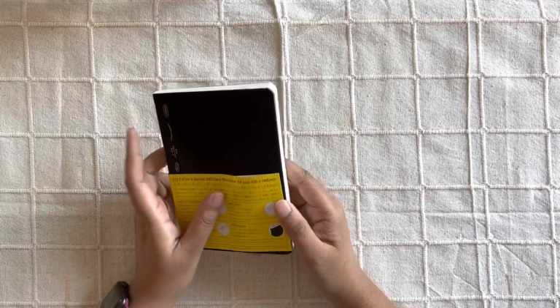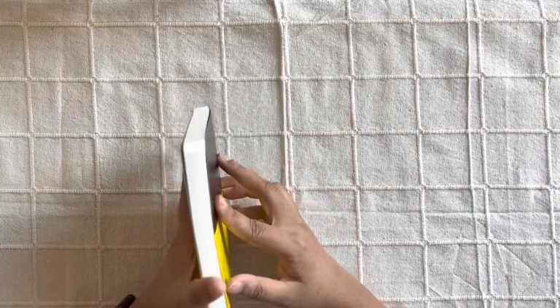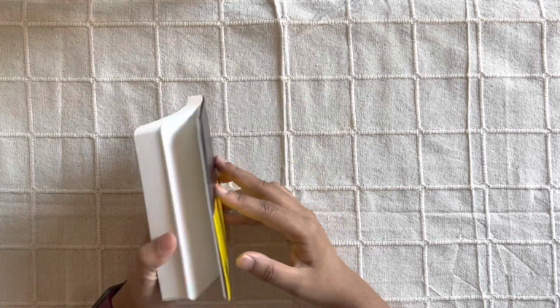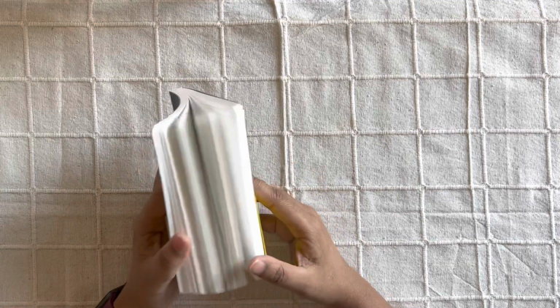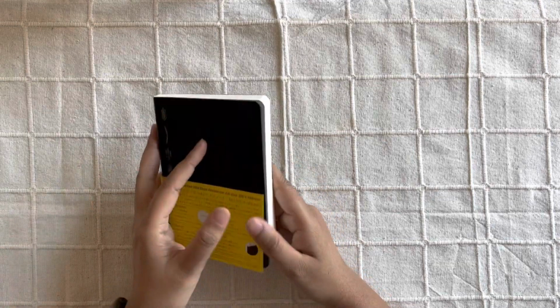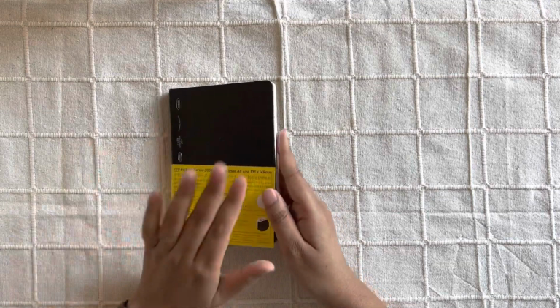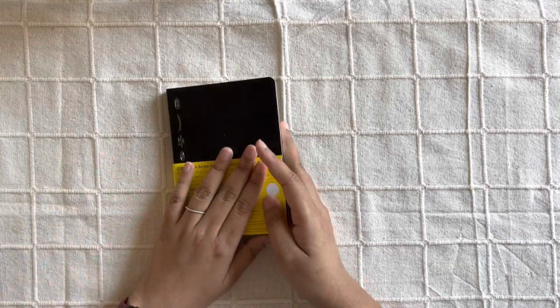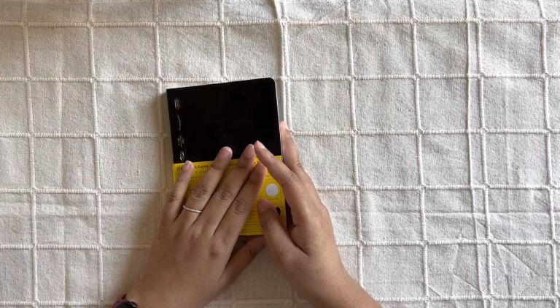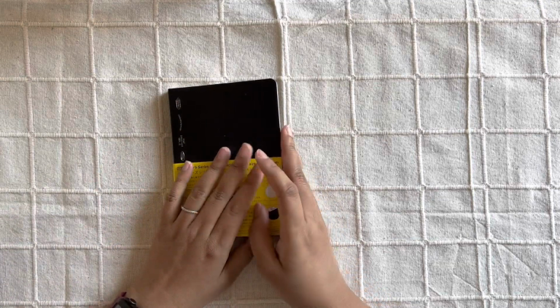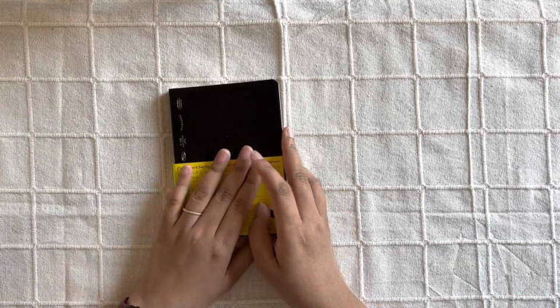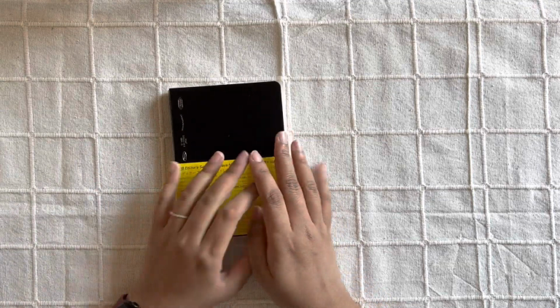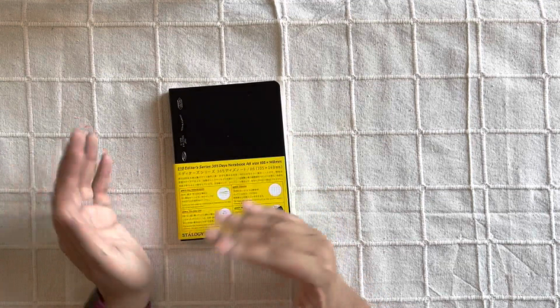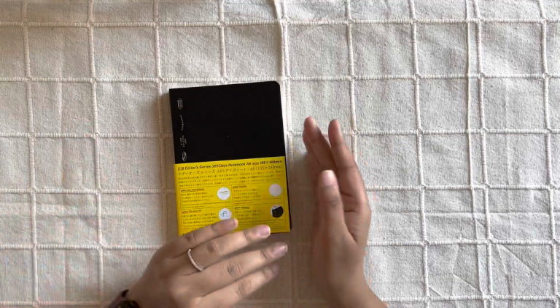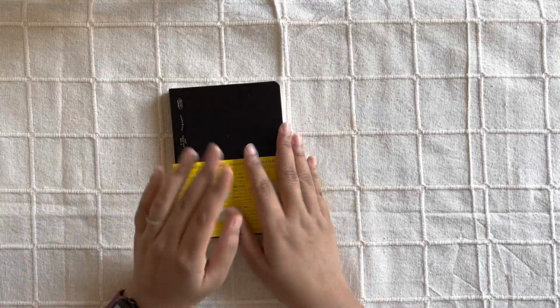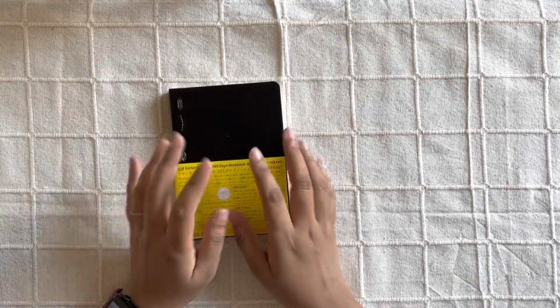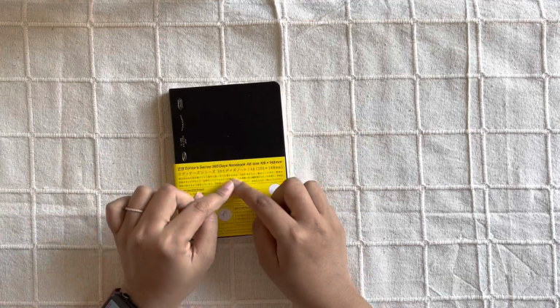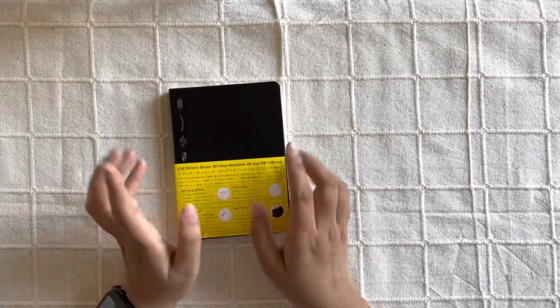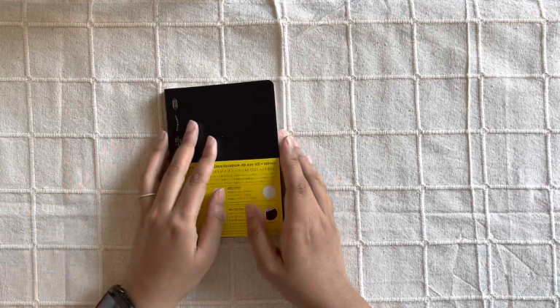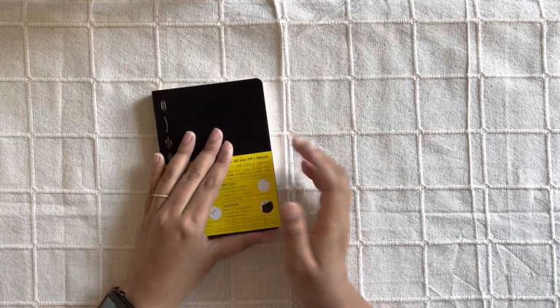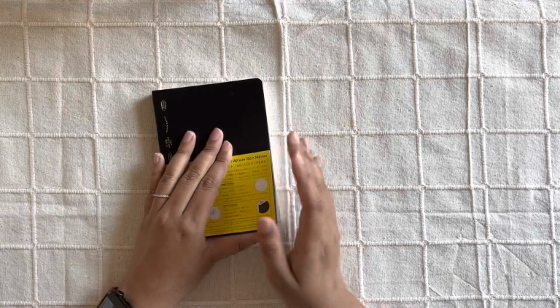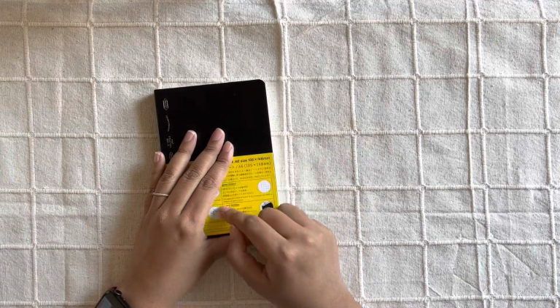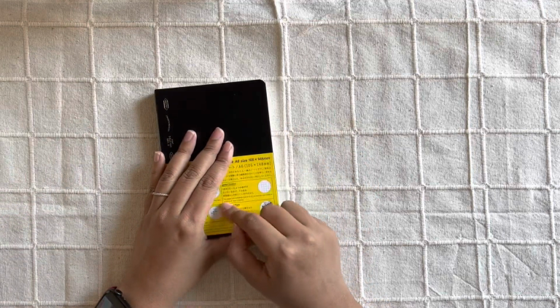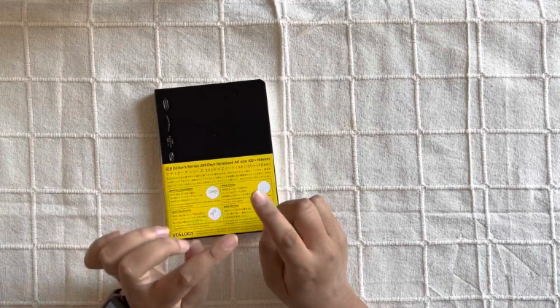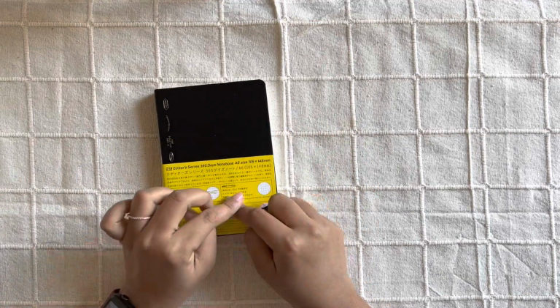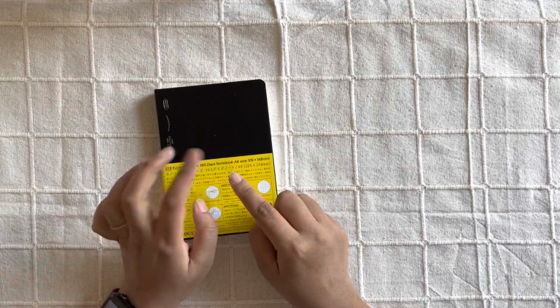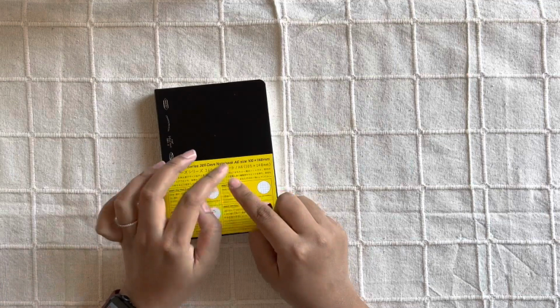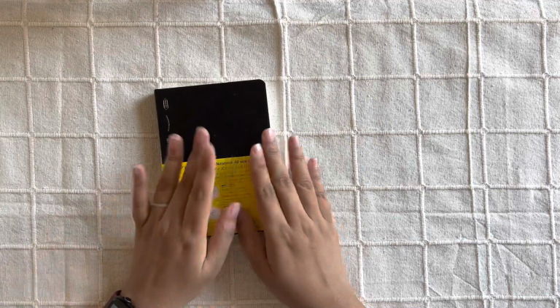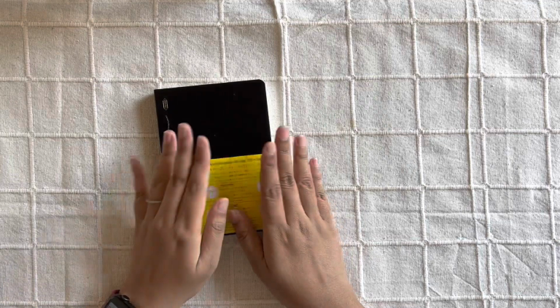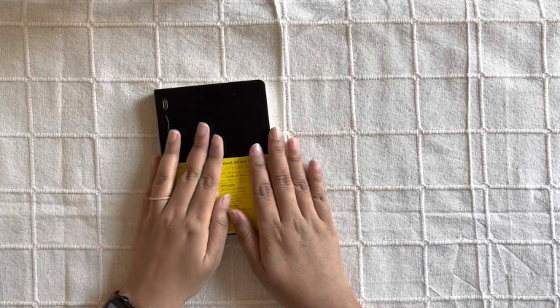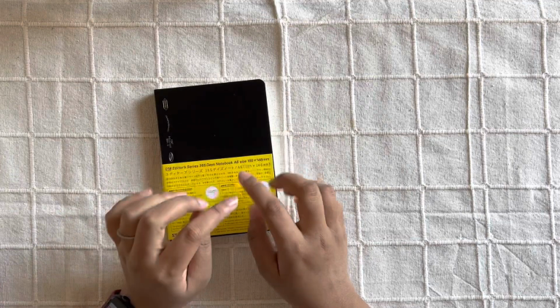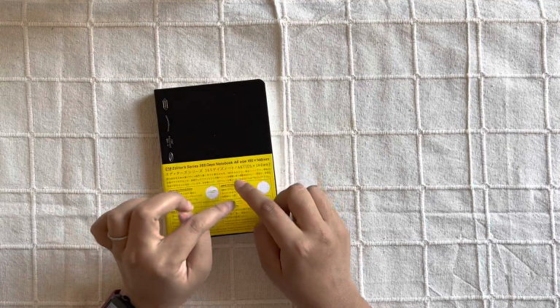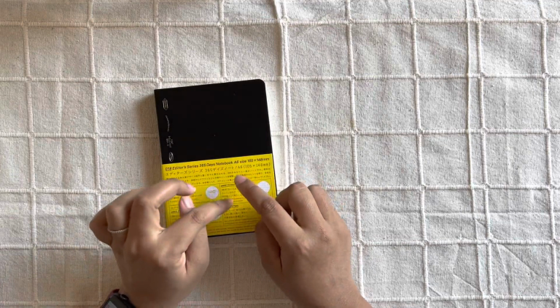As usual, I will be setting up my planner every weekend for the upcoming week, and I will also have notes pages in between each week. That's going to remain the same this coming year.